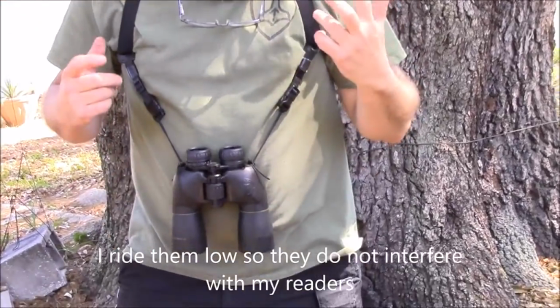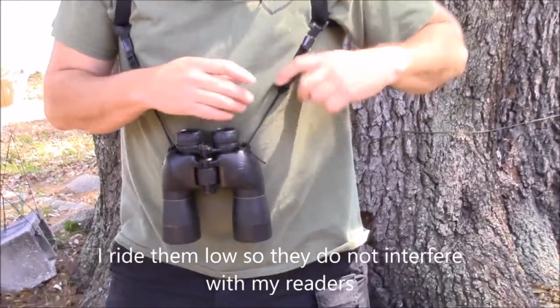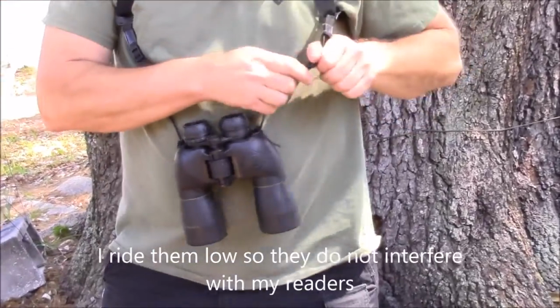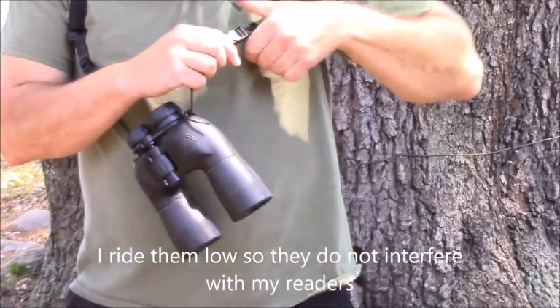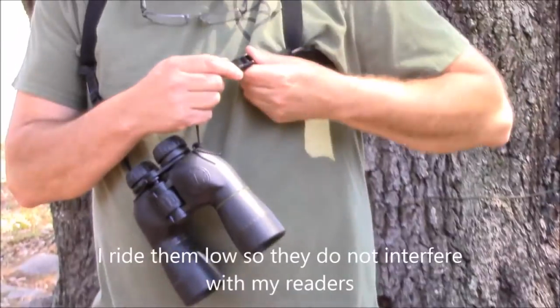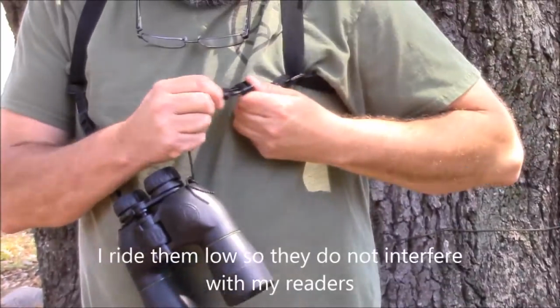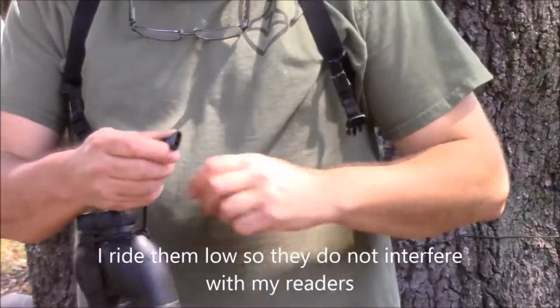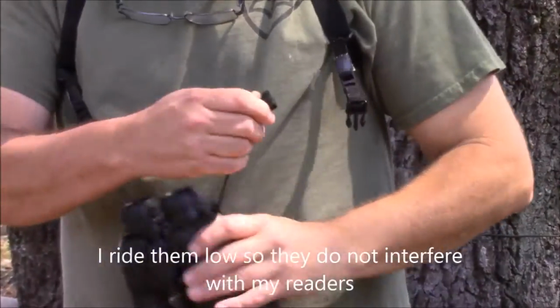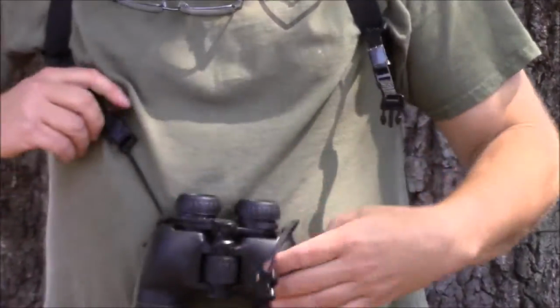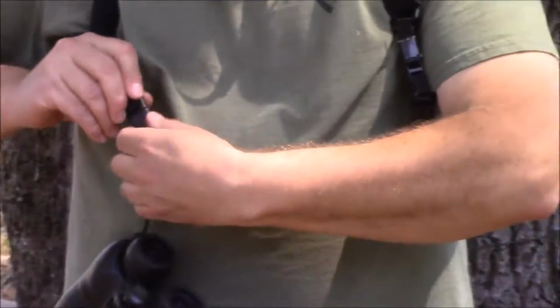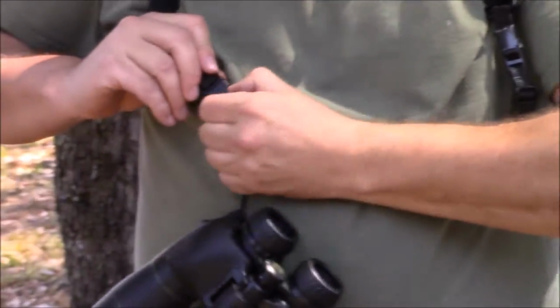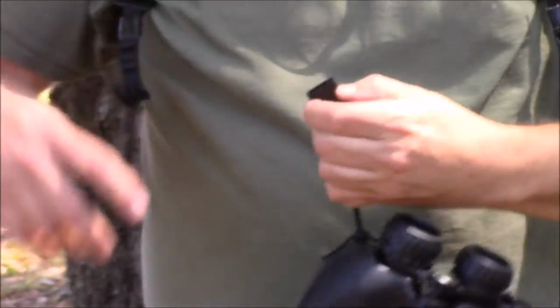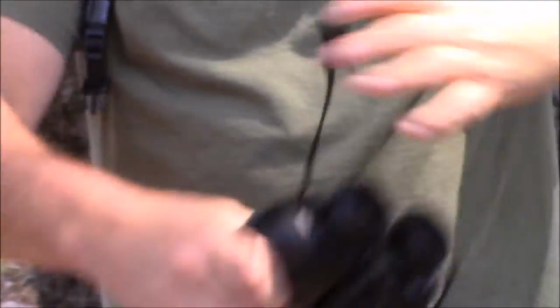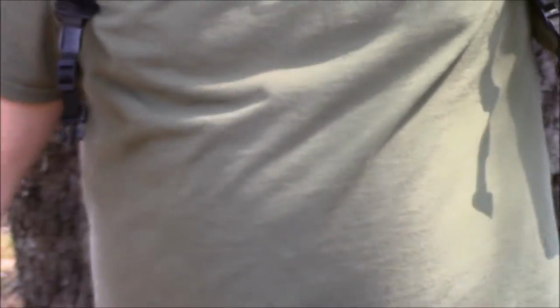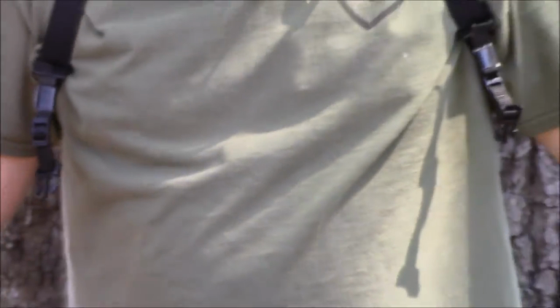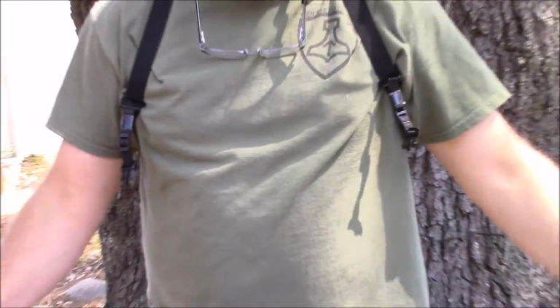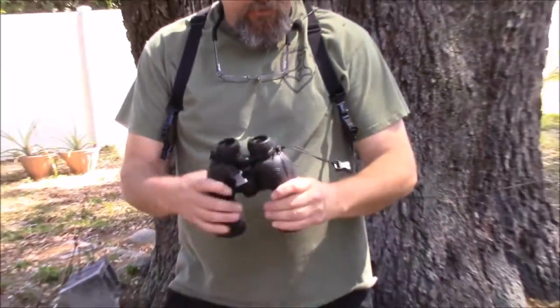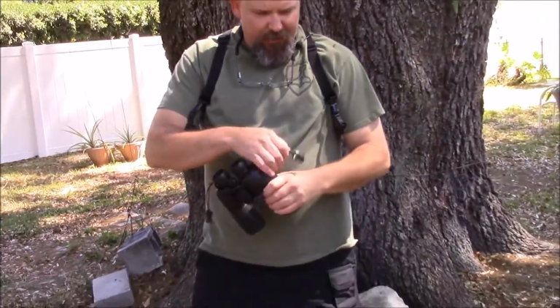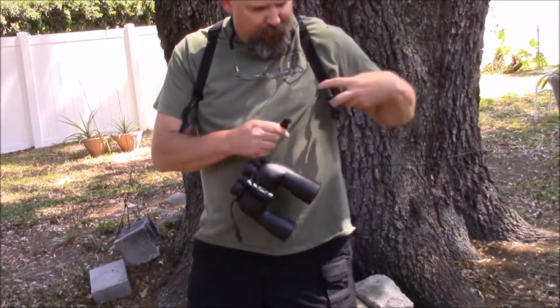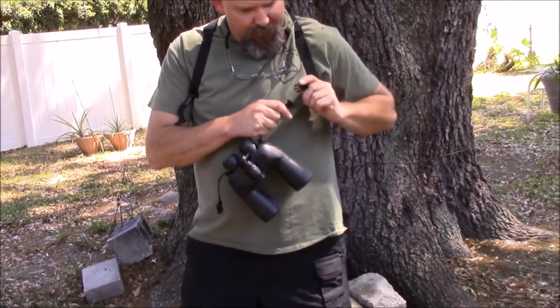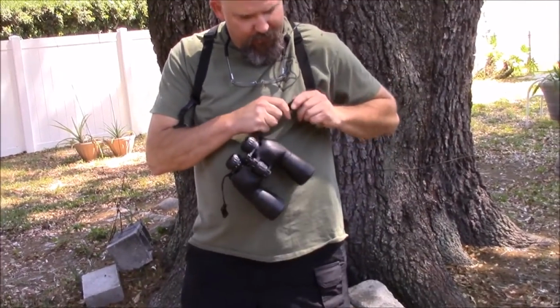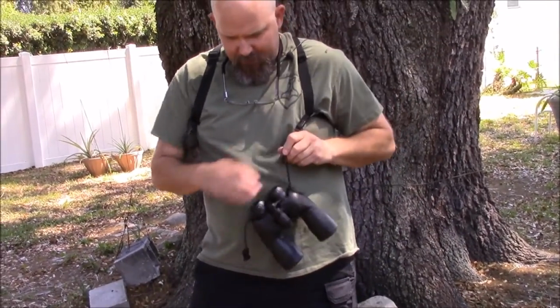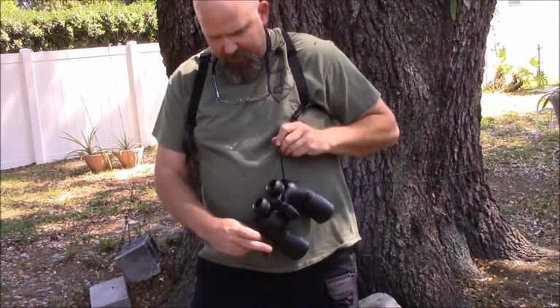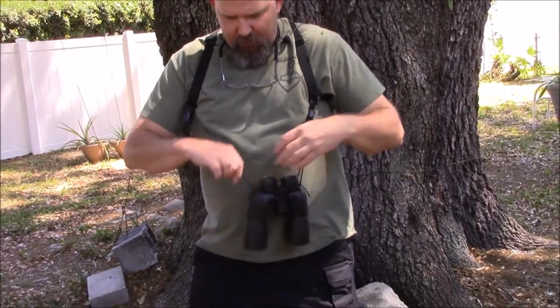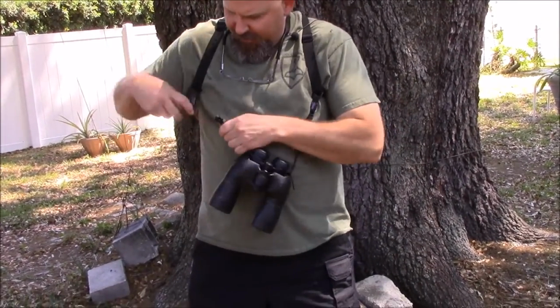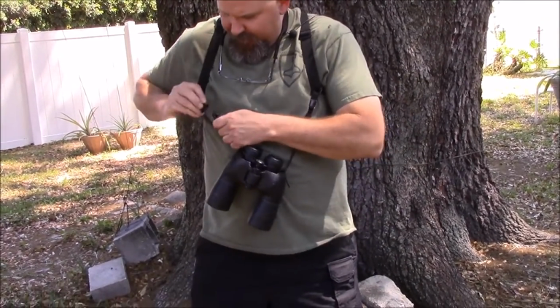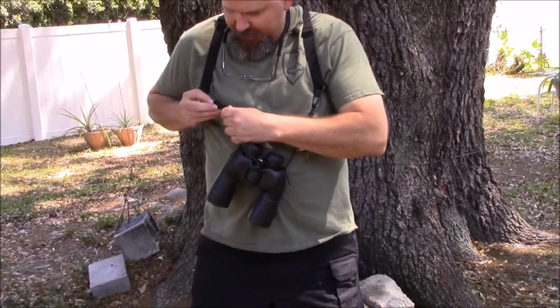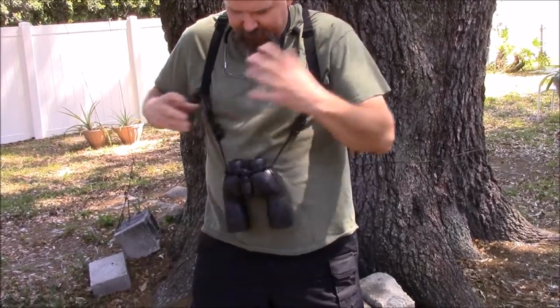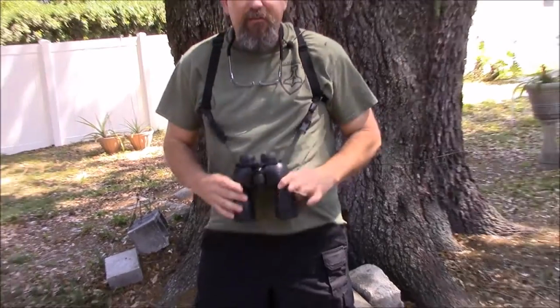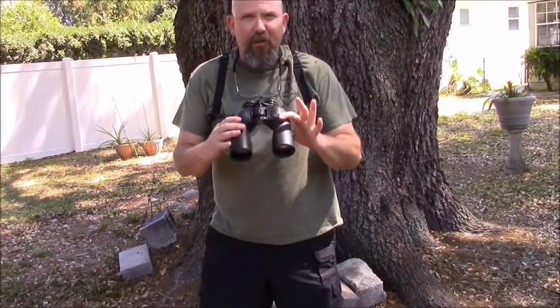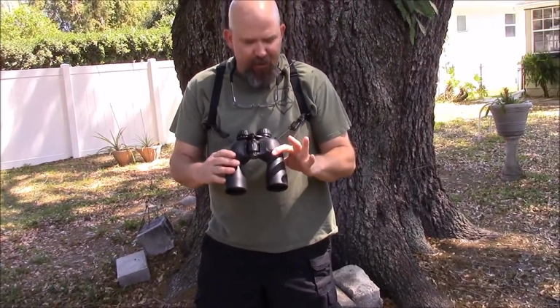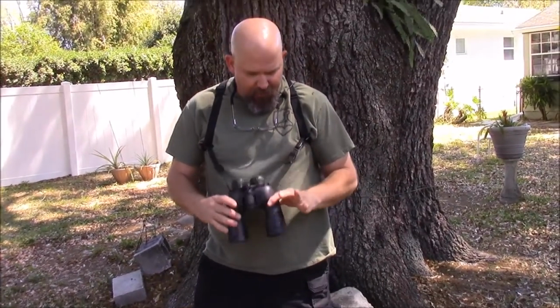What I mentioned in the comment section is how I use FastX buckles and how I incorporated those into the harness so you can take it off and then just reattach it as needed. That makes it very convenient to come on and off.